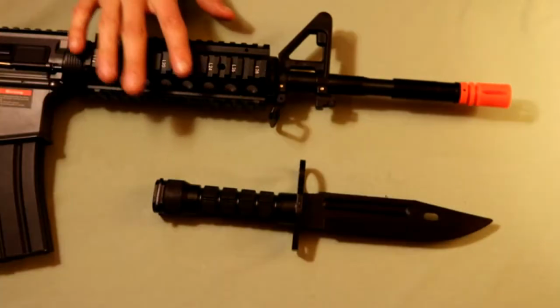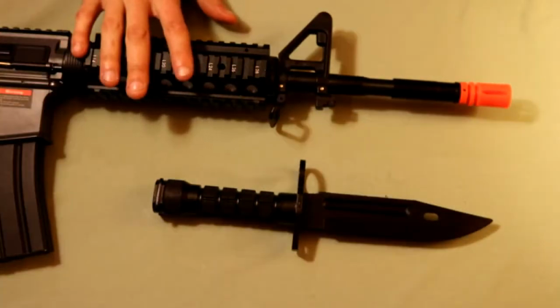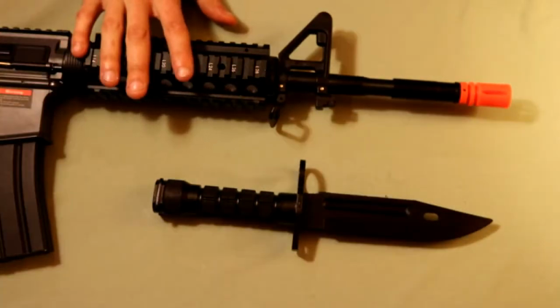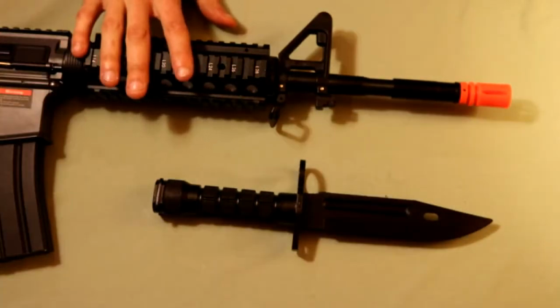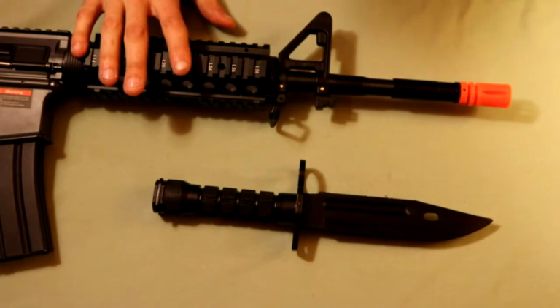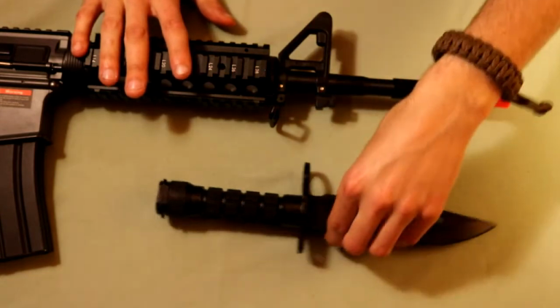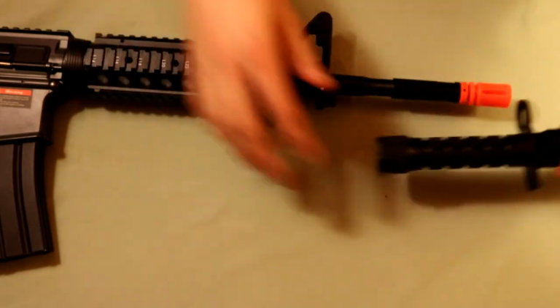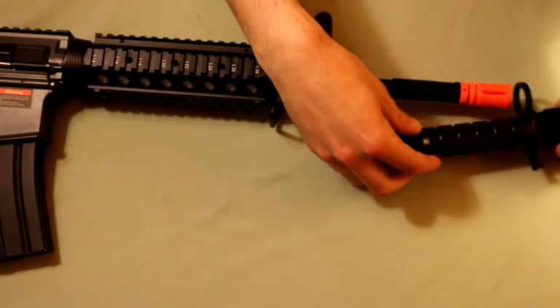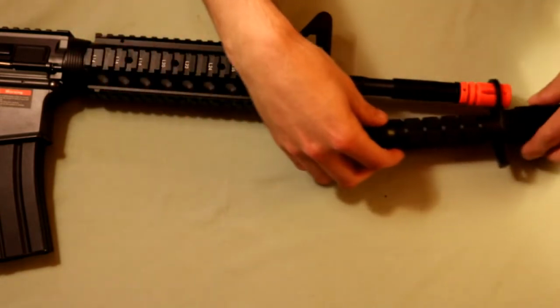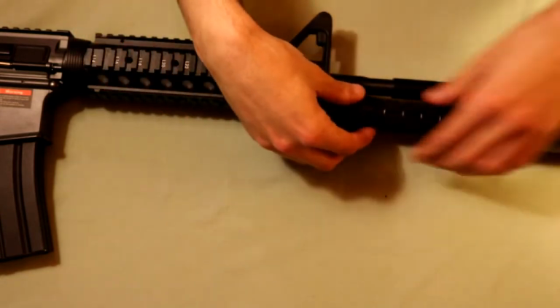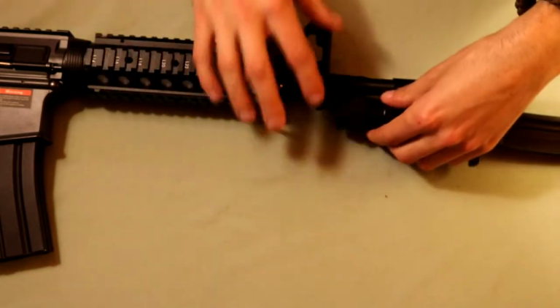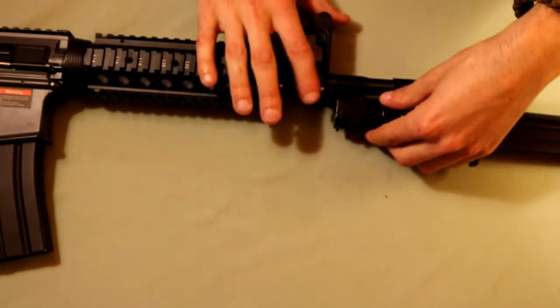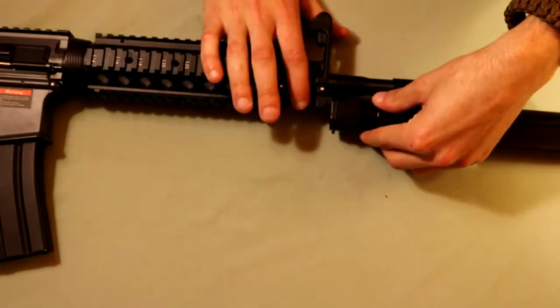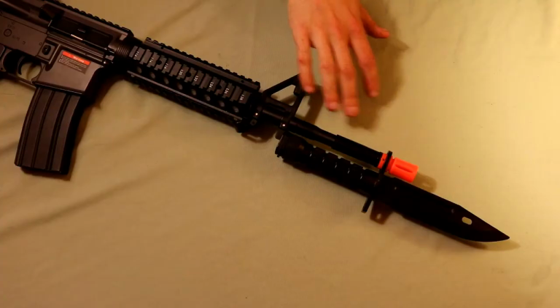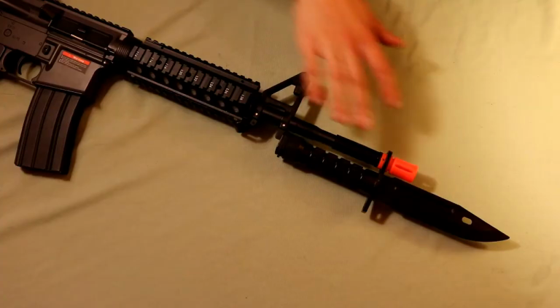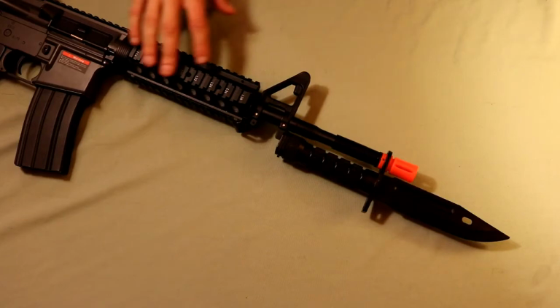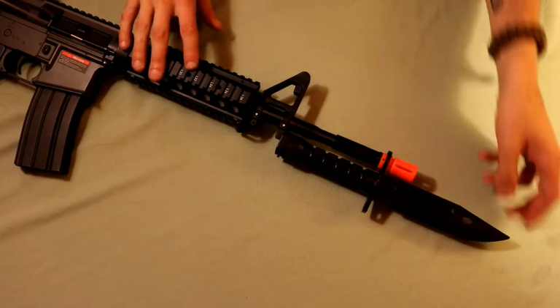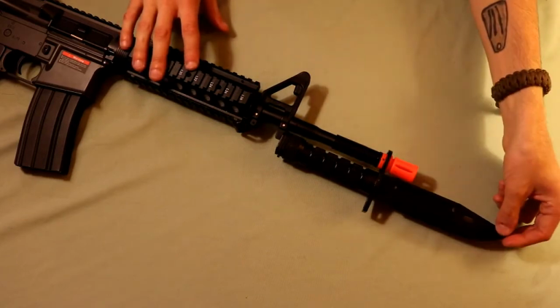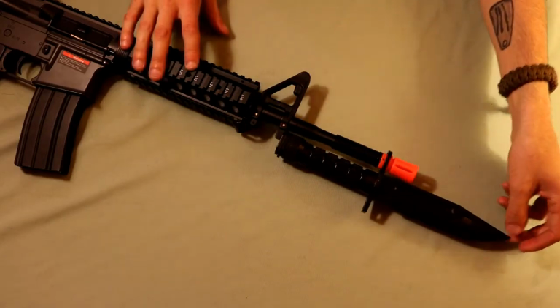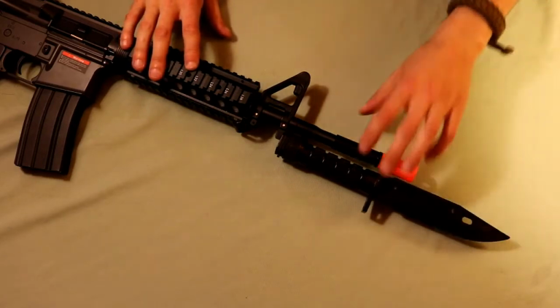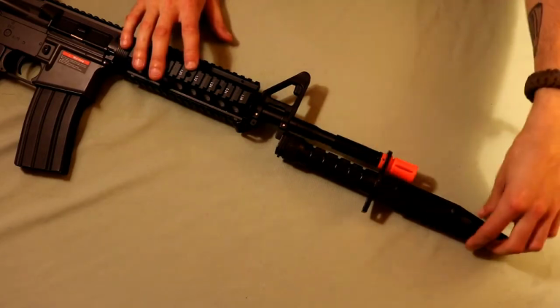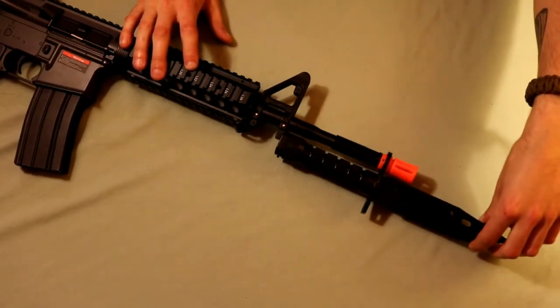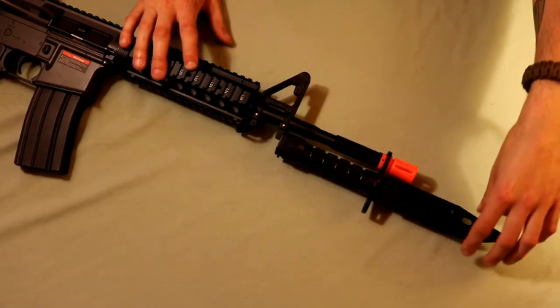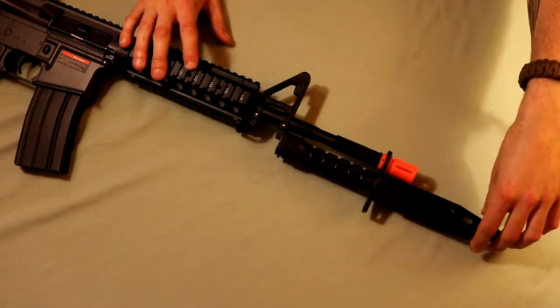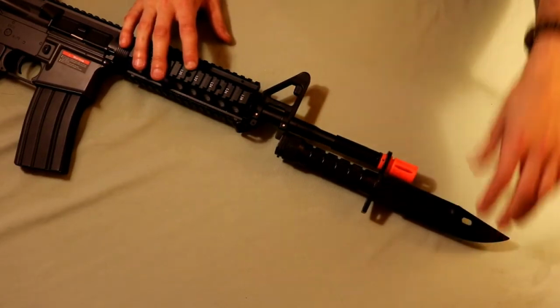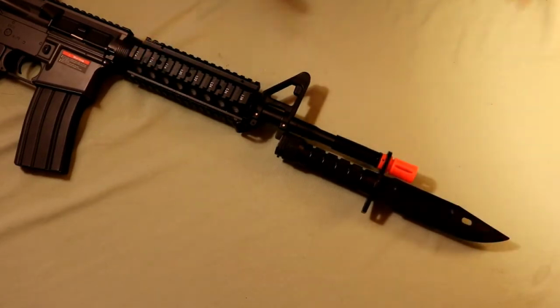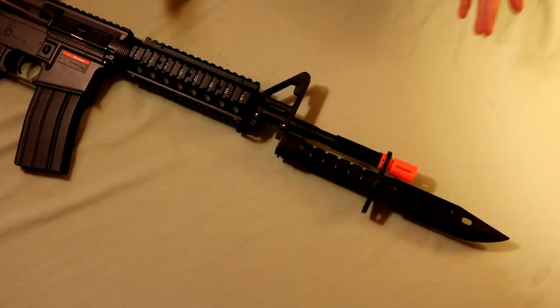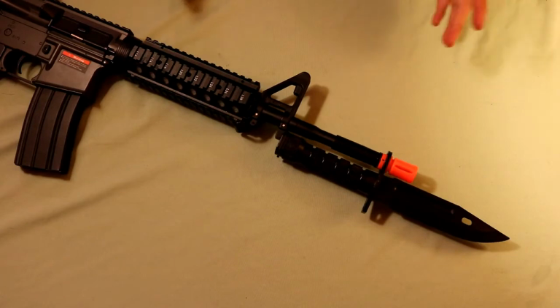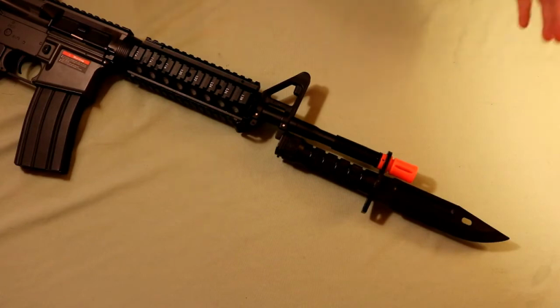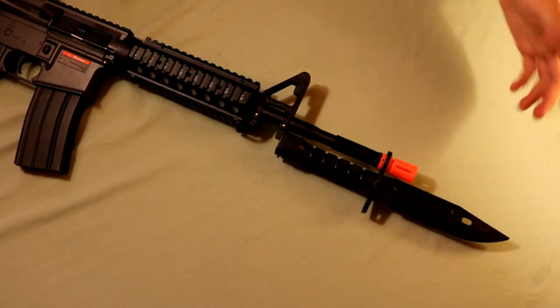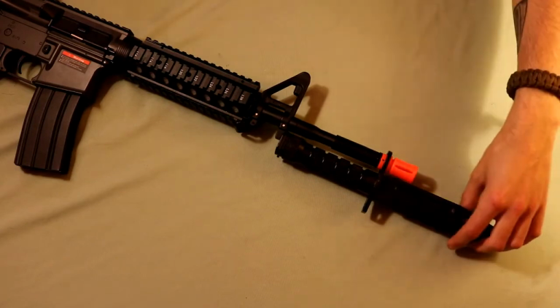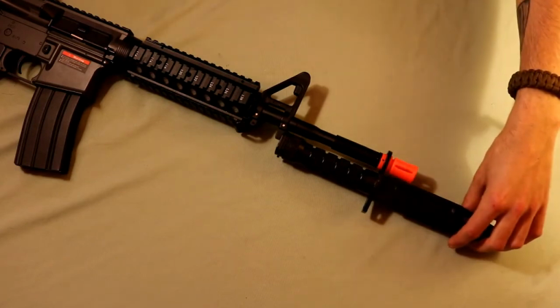Here I have the JG SR16 M4, and we're going to be able to slide the bayonet just over the barrel and then it'll clip into this little nub here. This is what it kind of looks like as a whole when you get the bayonet attached to the gun. It's a little loose but it's going to stay on there, as long as you're not hitting anything — again, don't be stabbing anybody with this bayonet.